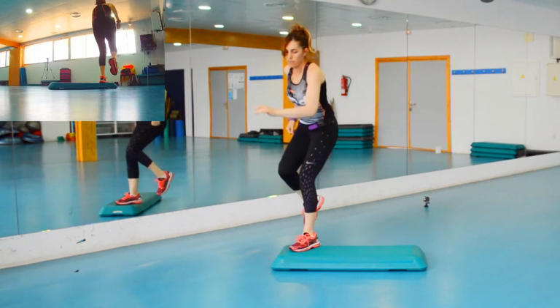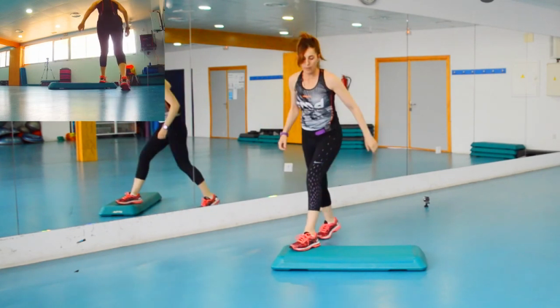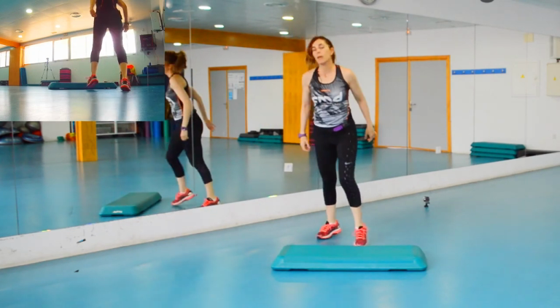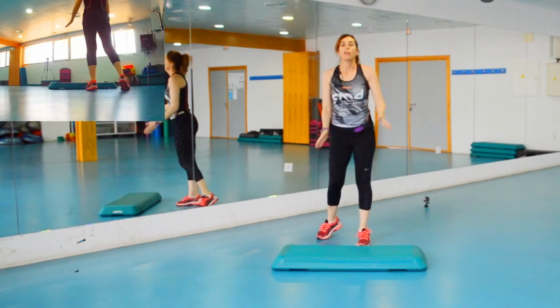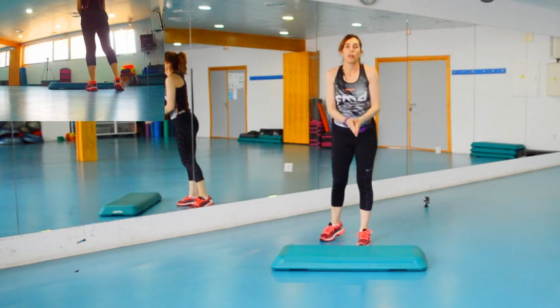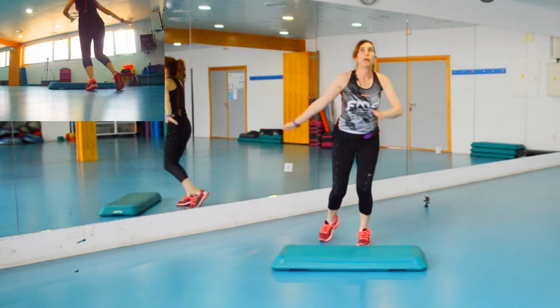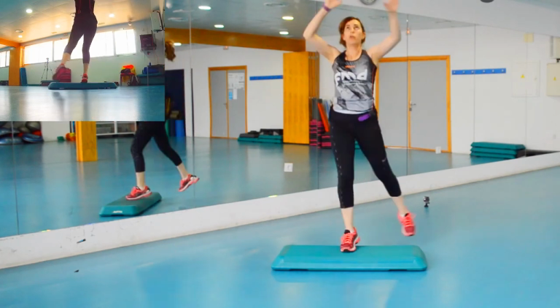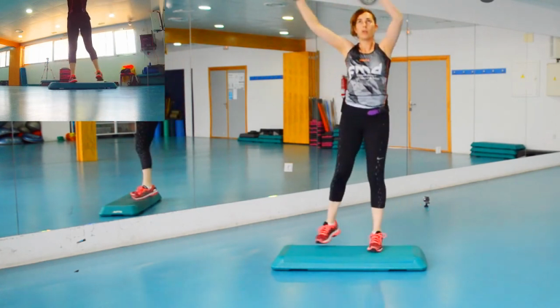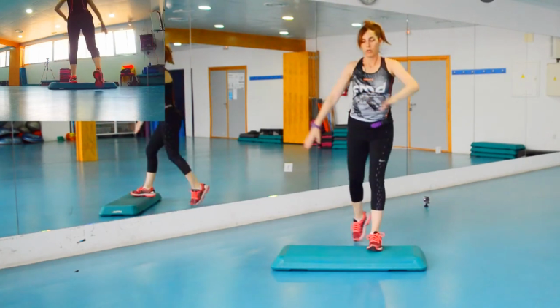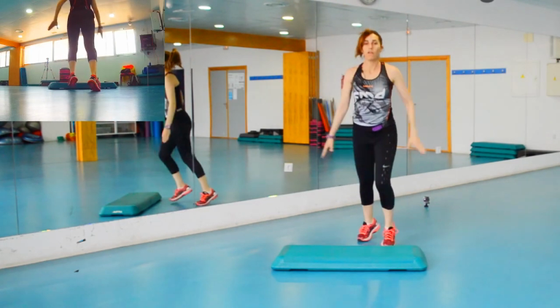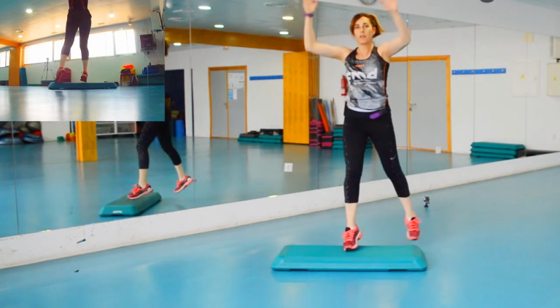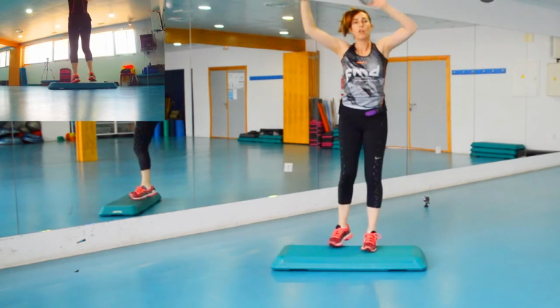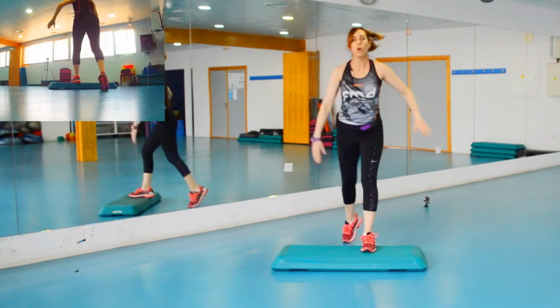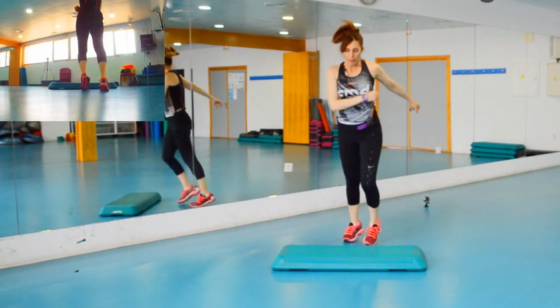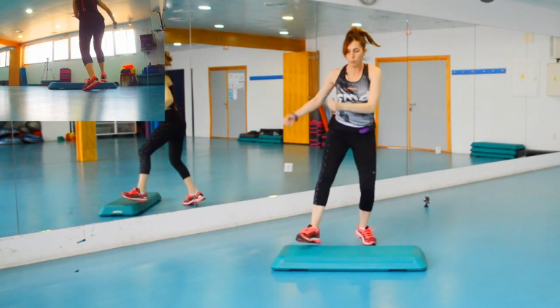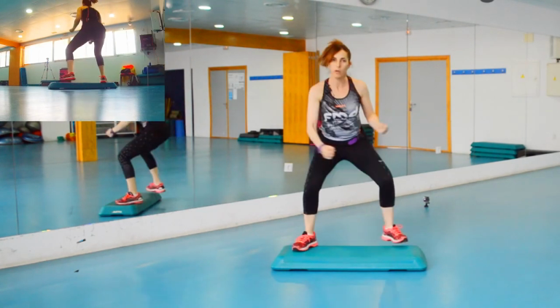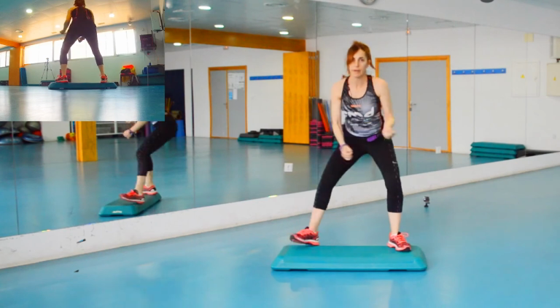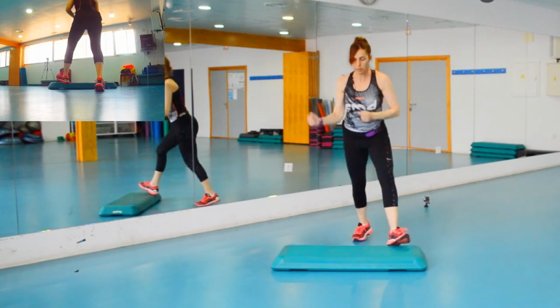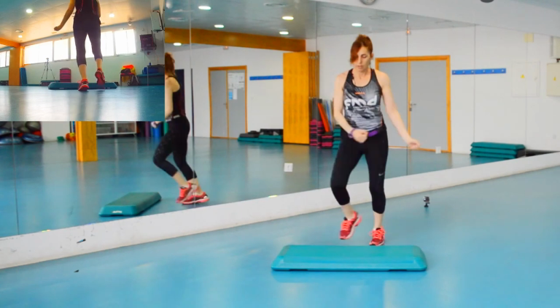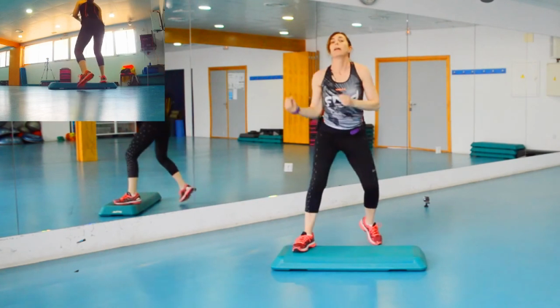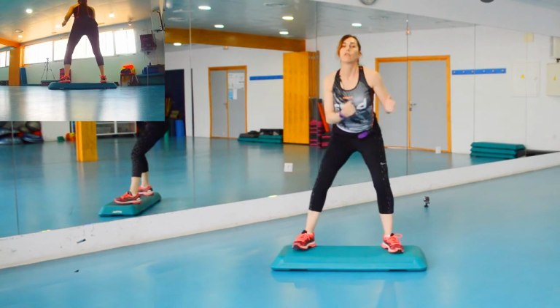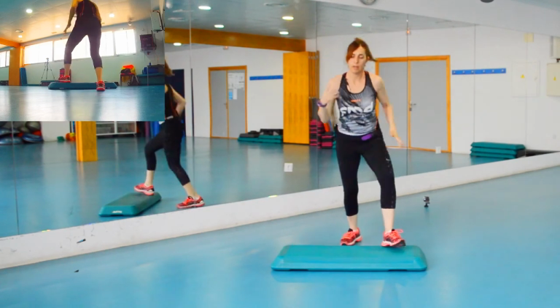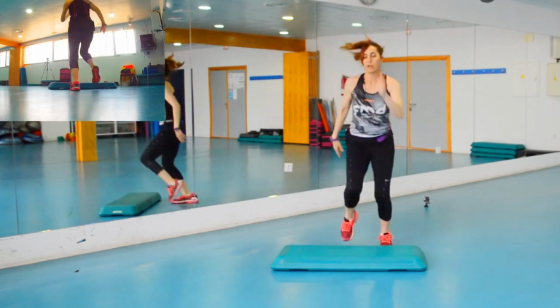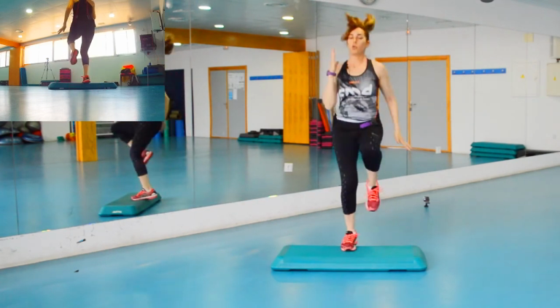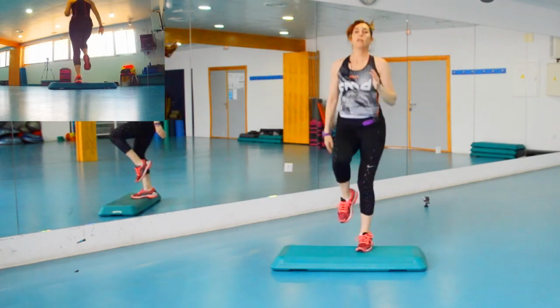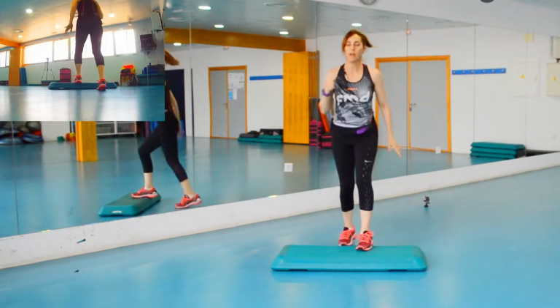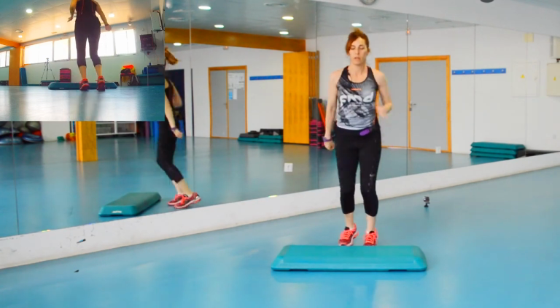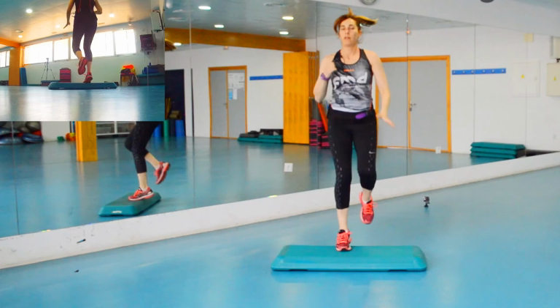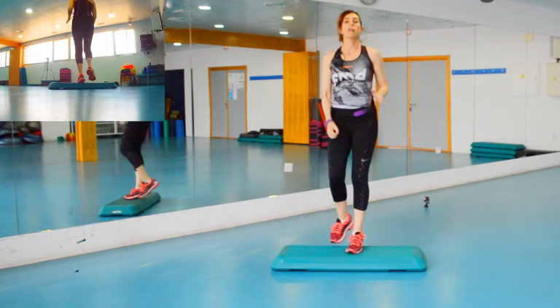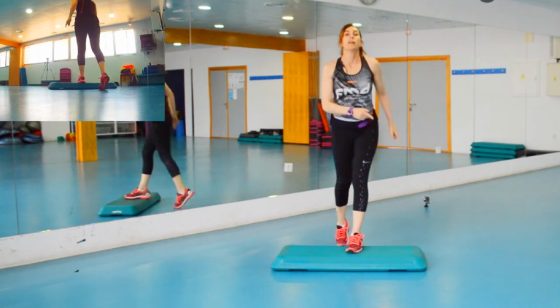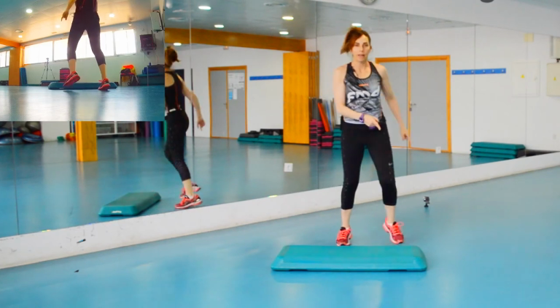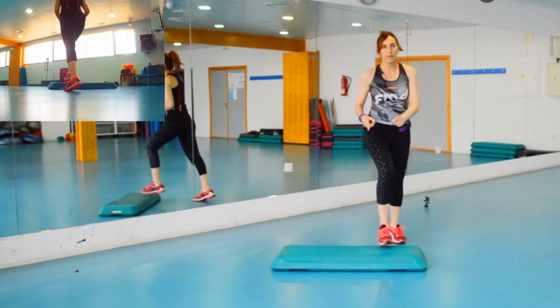Seguimos con los péndulos, vamos modificando más. Los dos básicos primeros los convertimos en V, que la bailamos un poquito, y dos básicos más. Vamos modificando poco a poco. Los péndulos — sube, baja, sube — la V la vamos bajando un poquito, flexionando las piernas para trabajar. Y los dos básicos finales: saltar al subir, pero al bajar no. Tres rodillas.